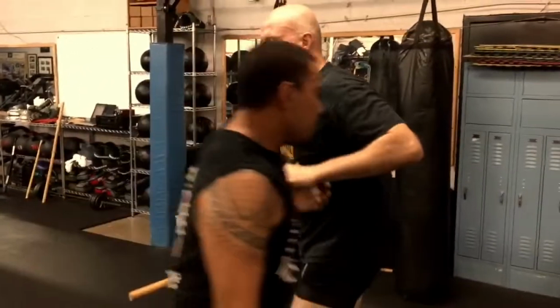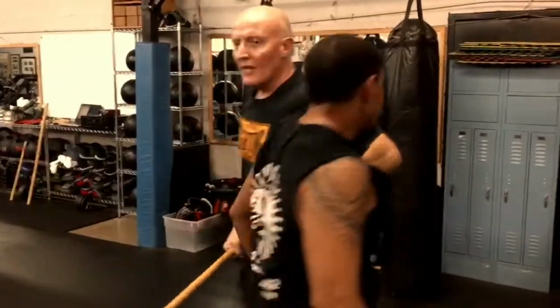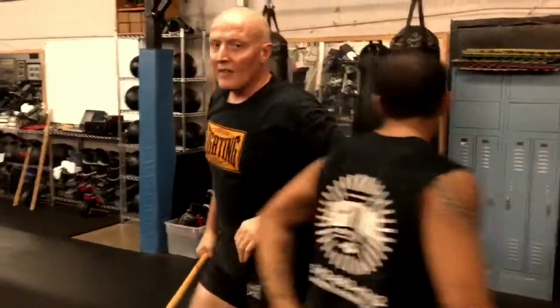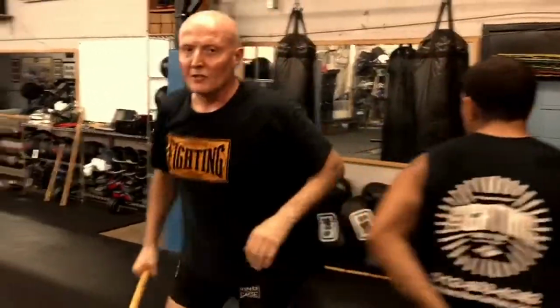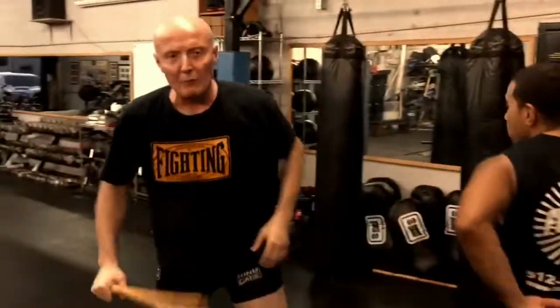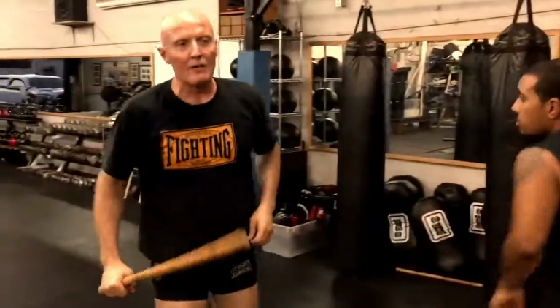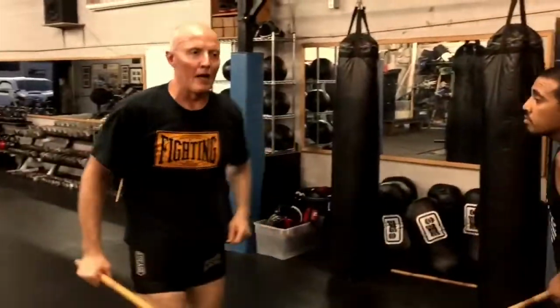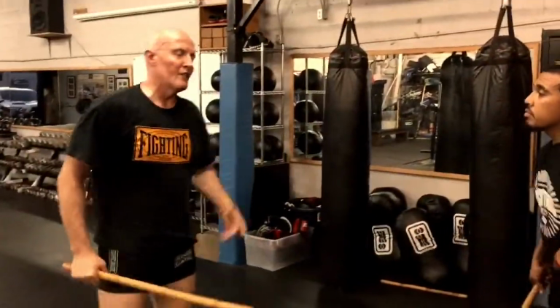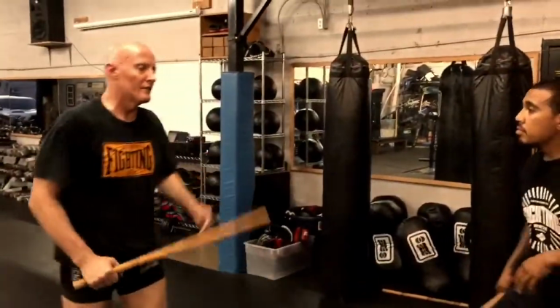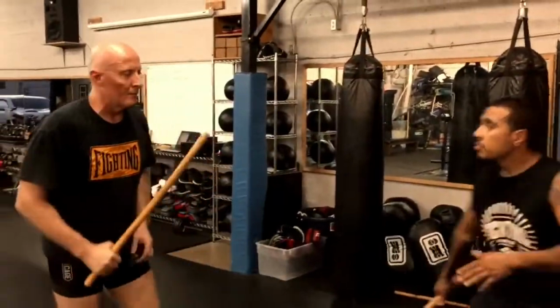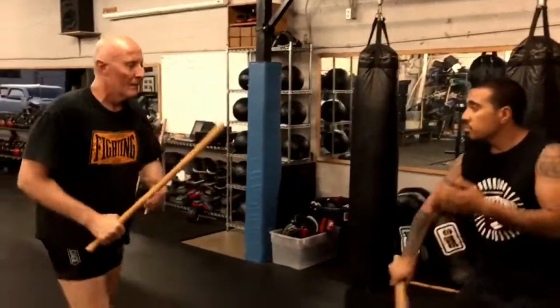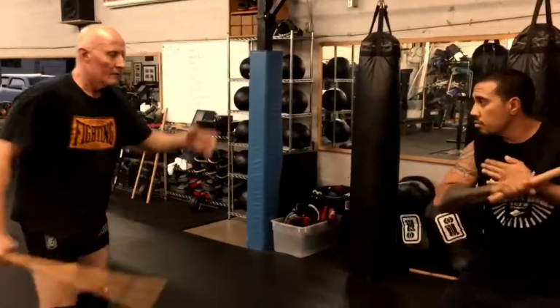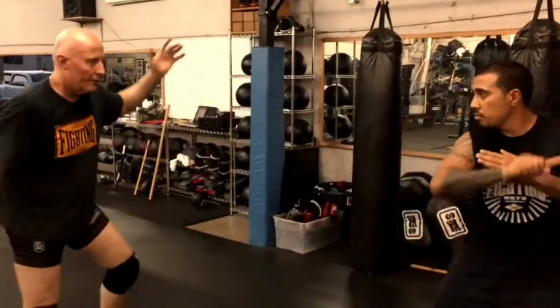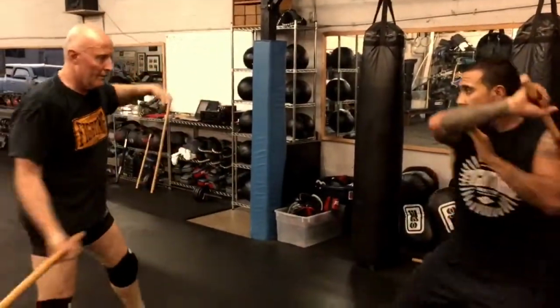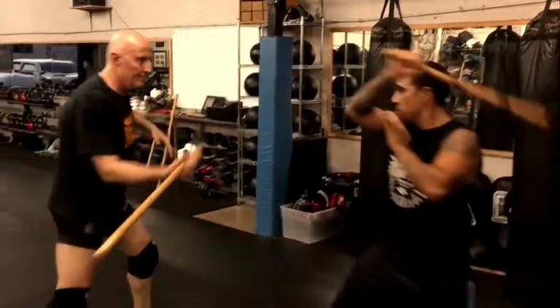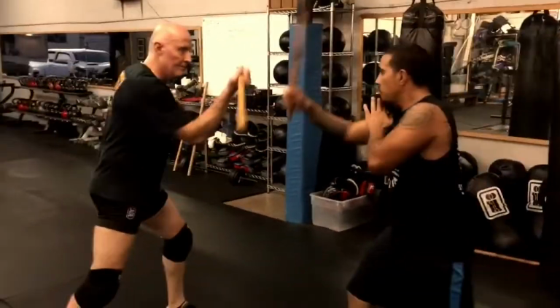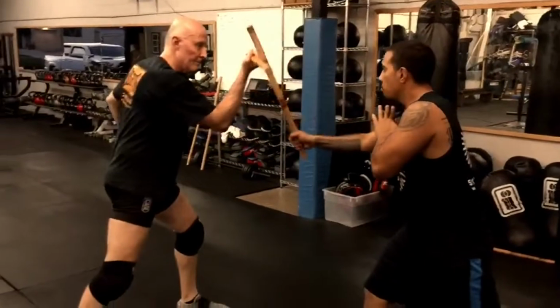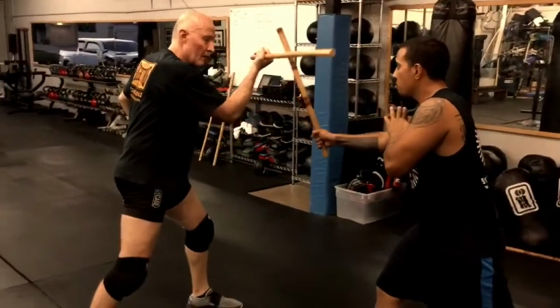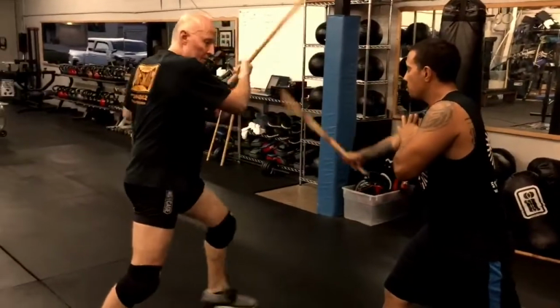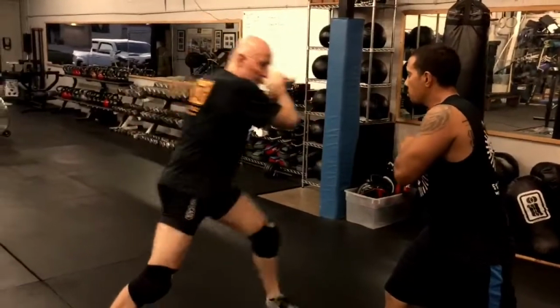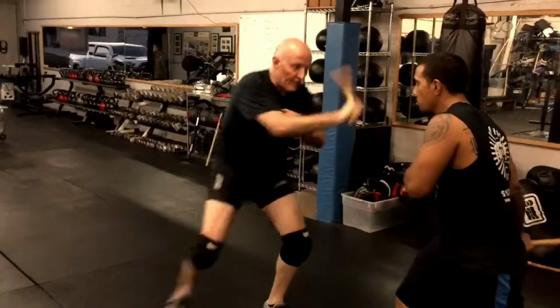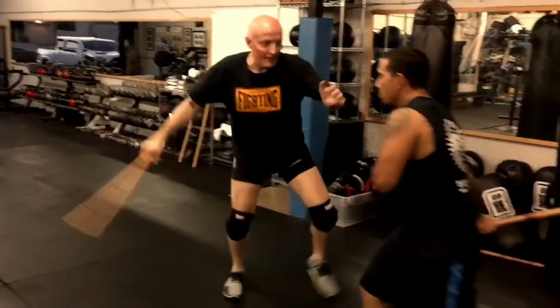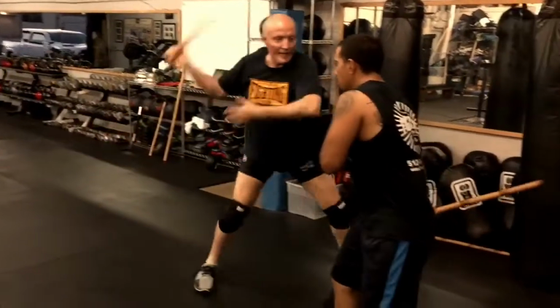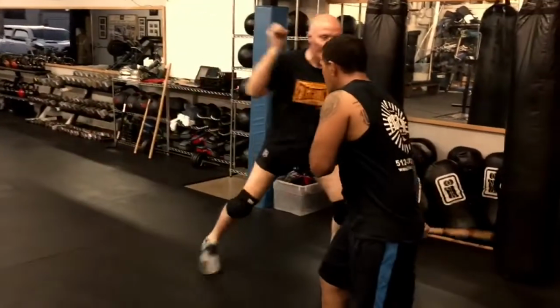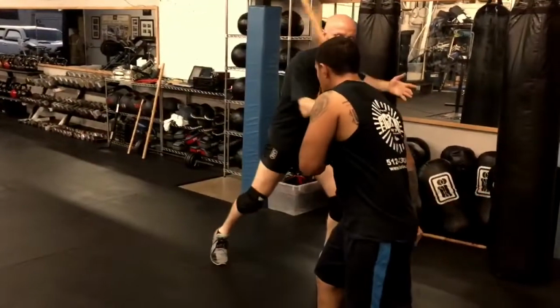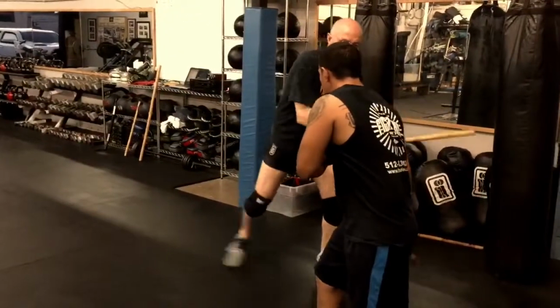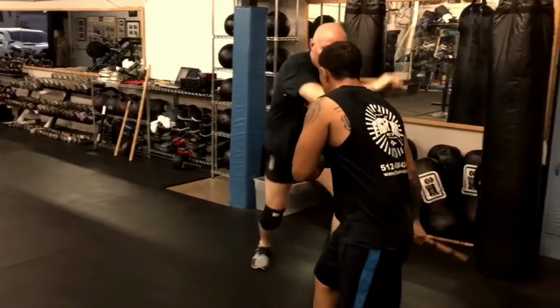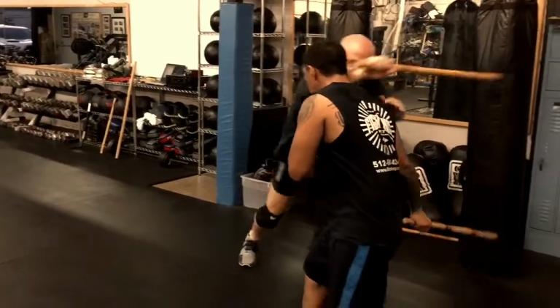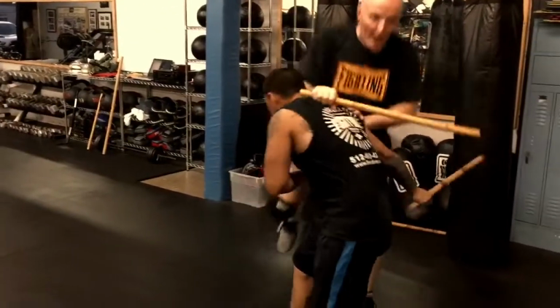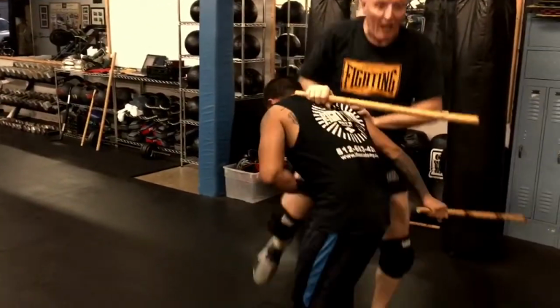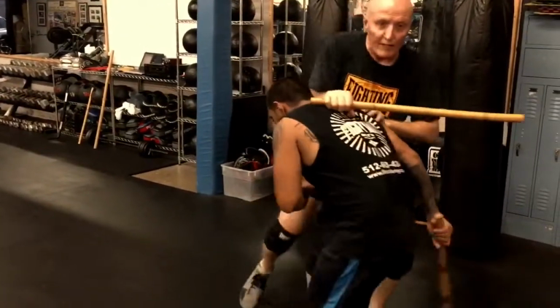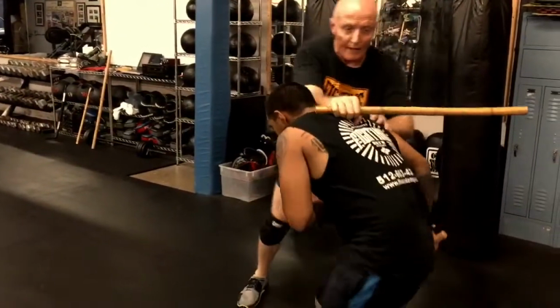Same thing on the other side with the umbrella, if he does it too. He sits here, has him stepping, hit, hit, and drive, right there.